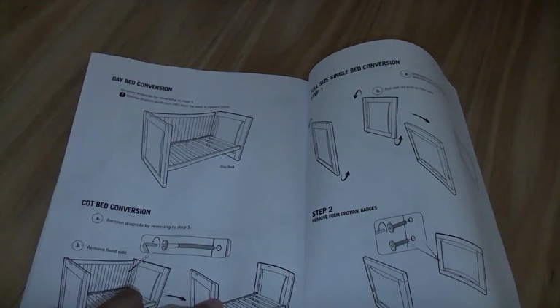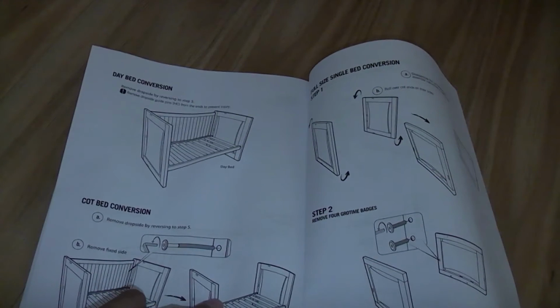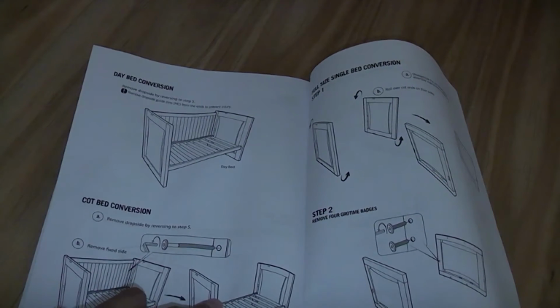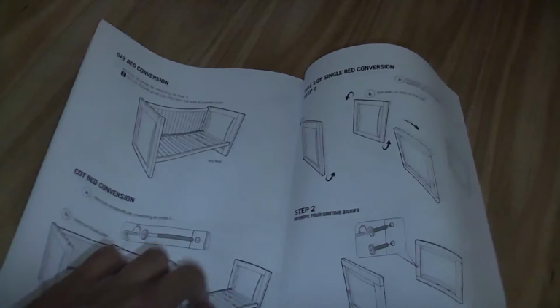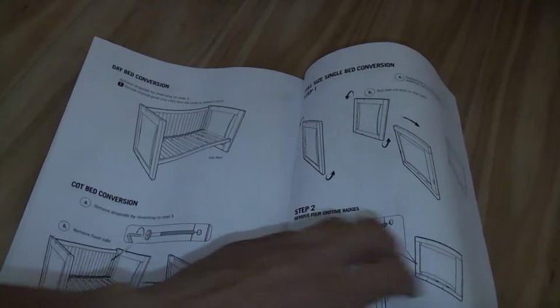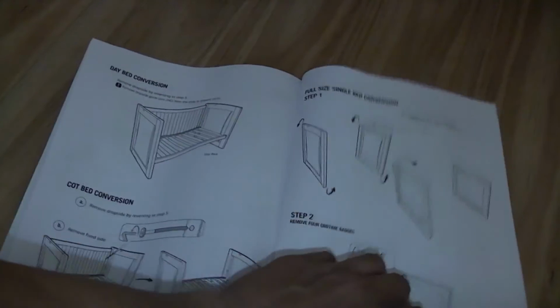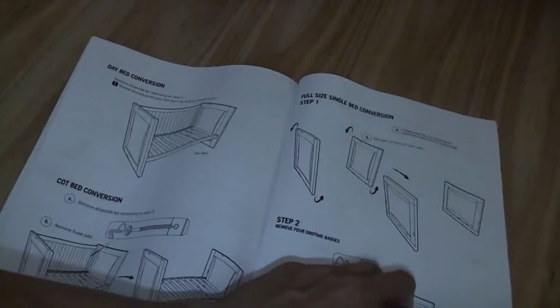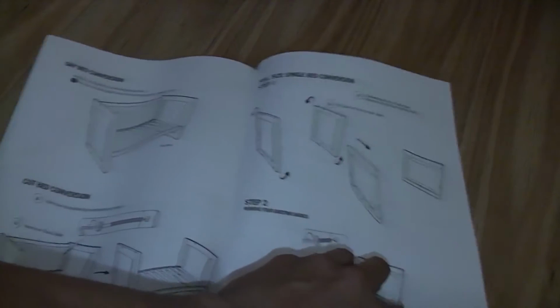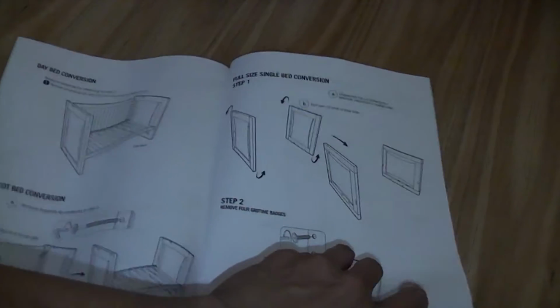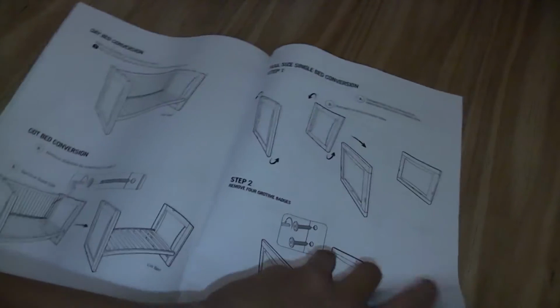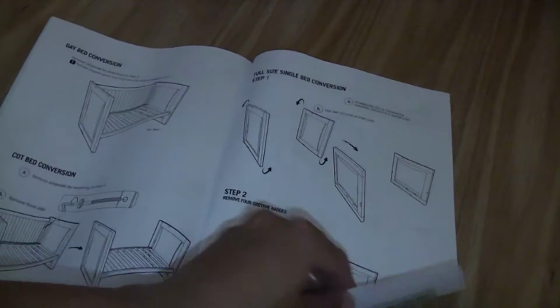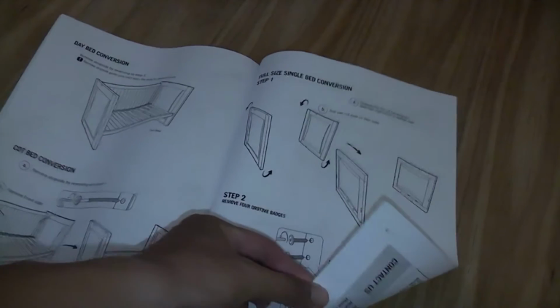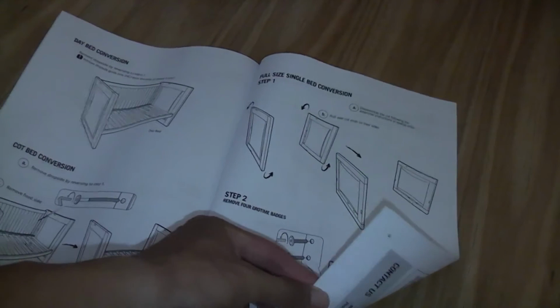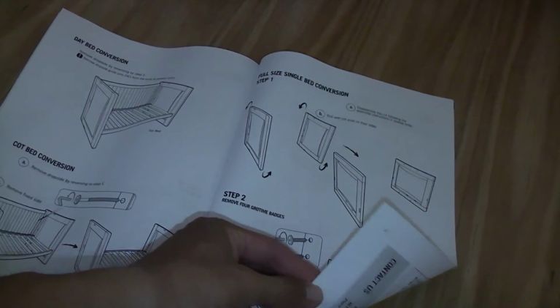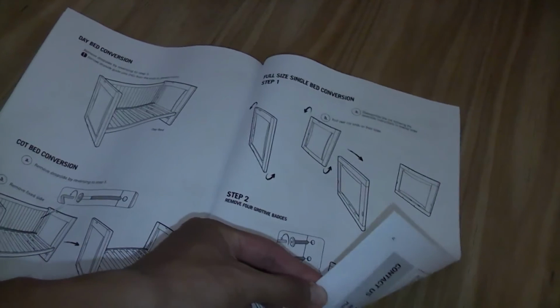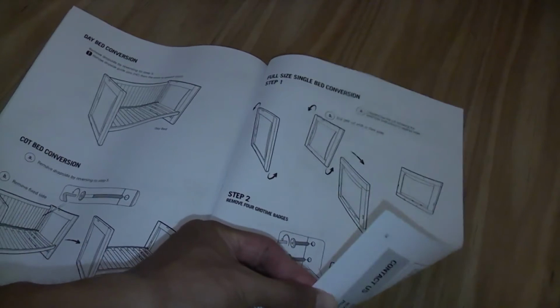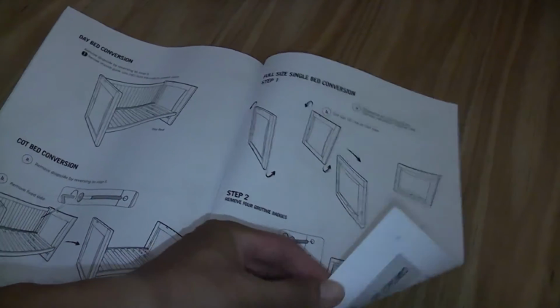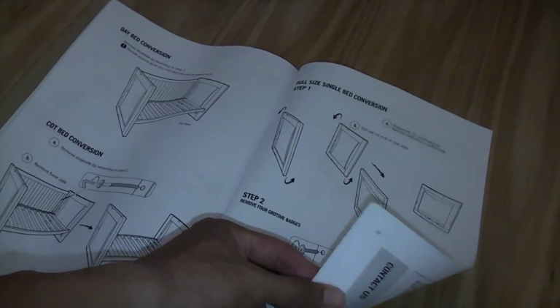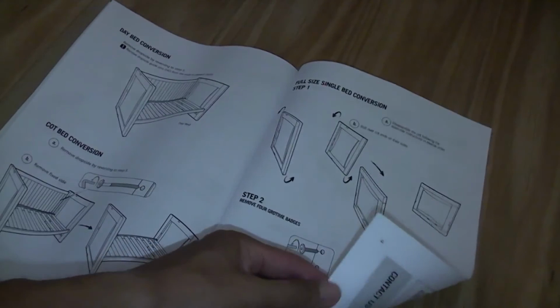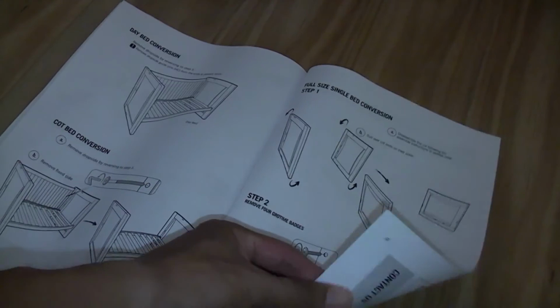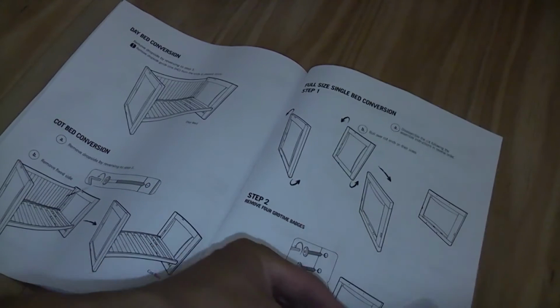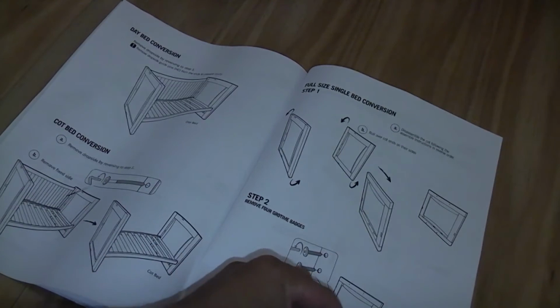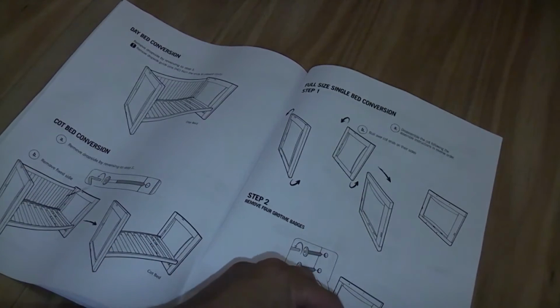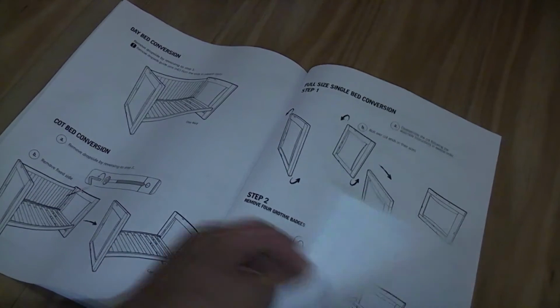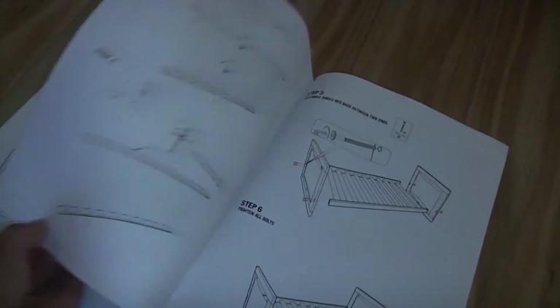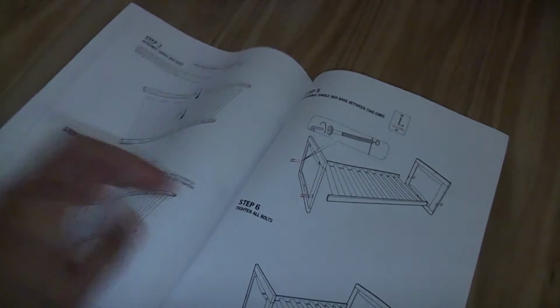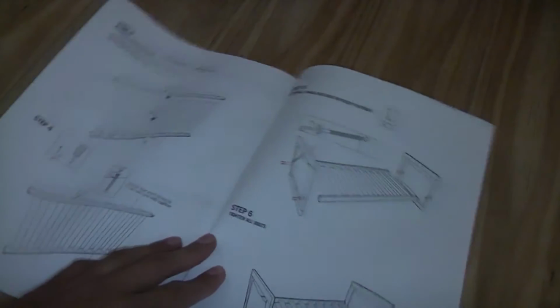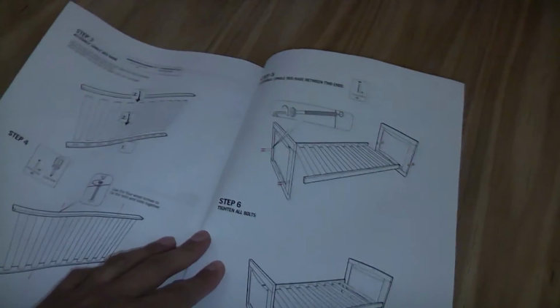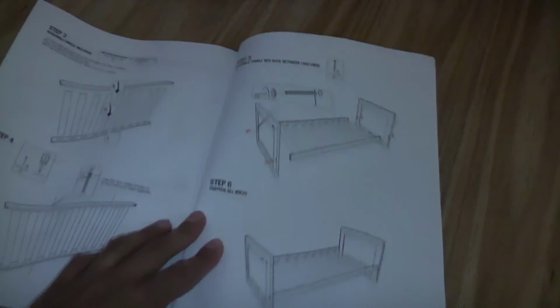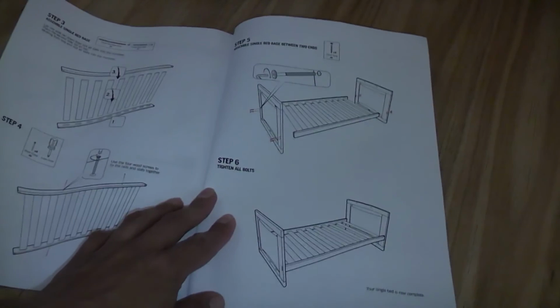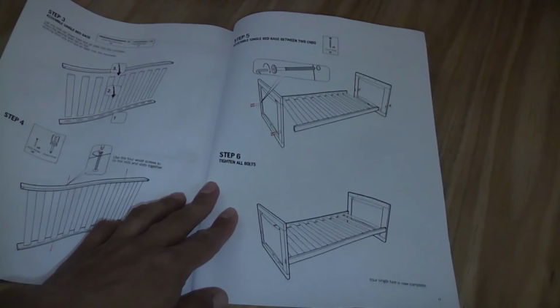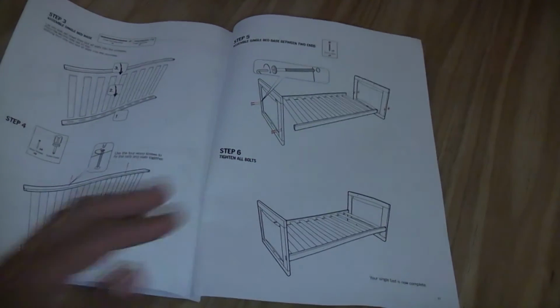And then what we've just done is convert it to a full size single bed.